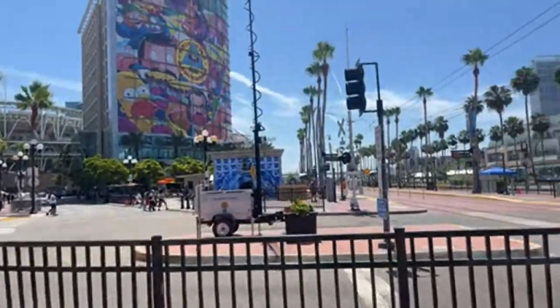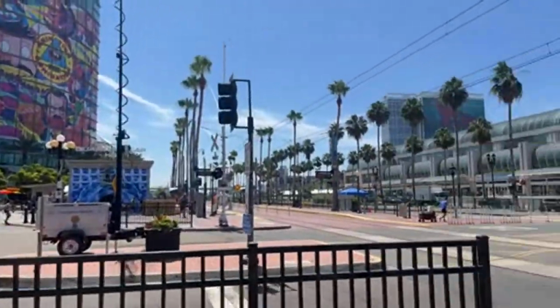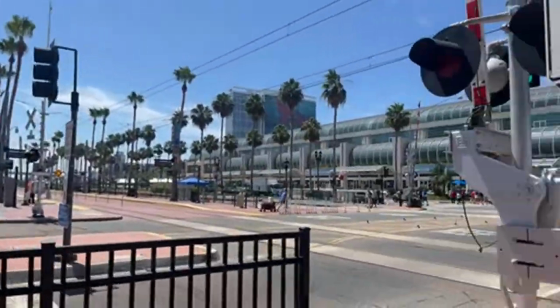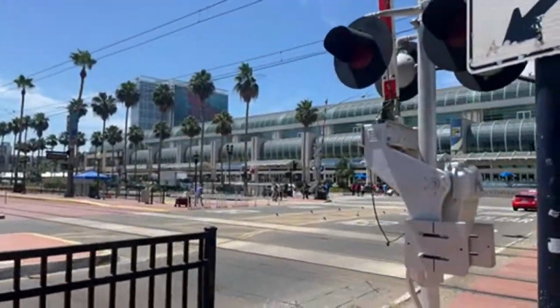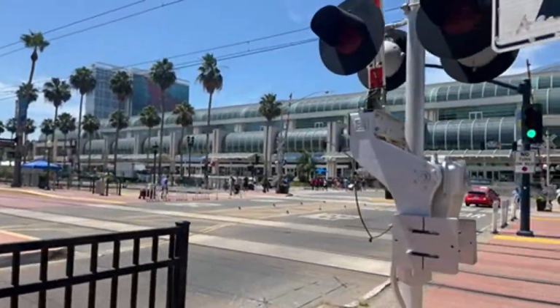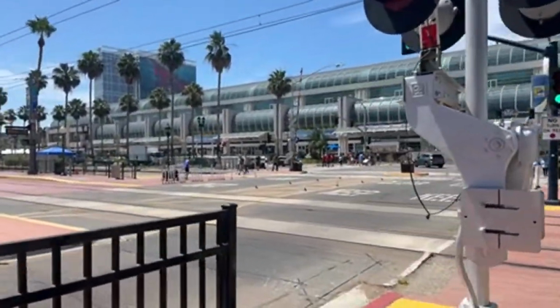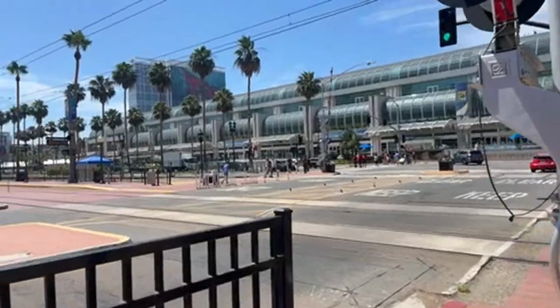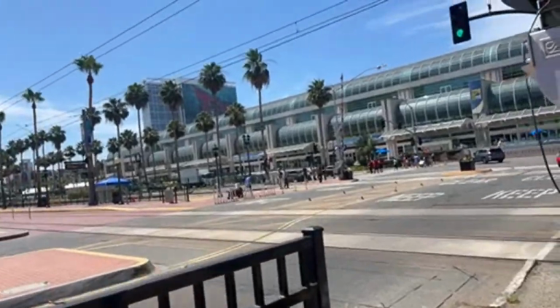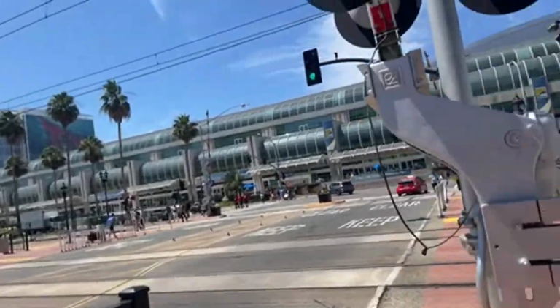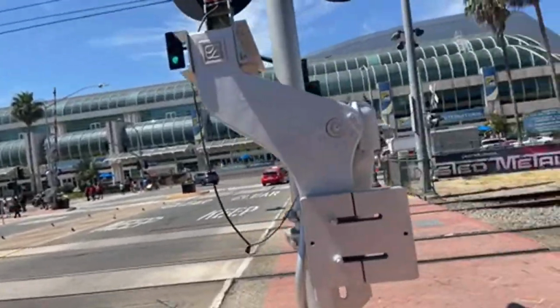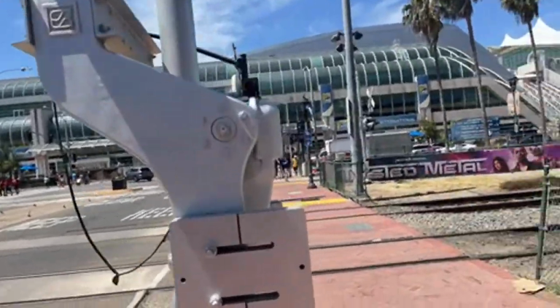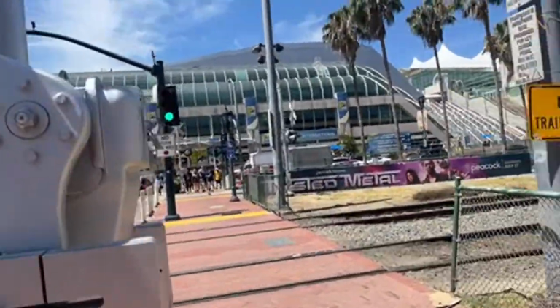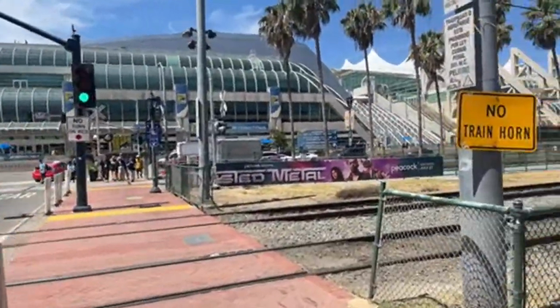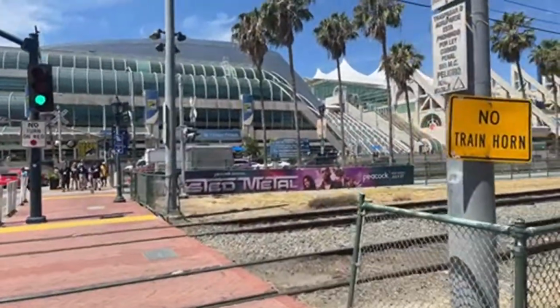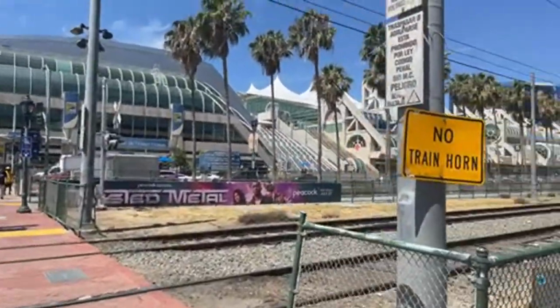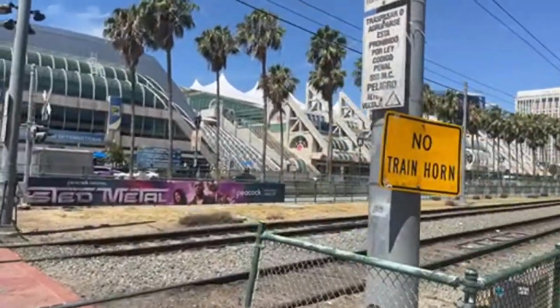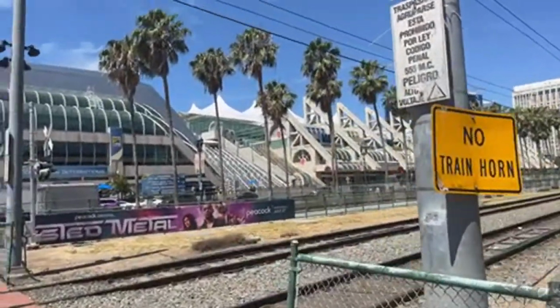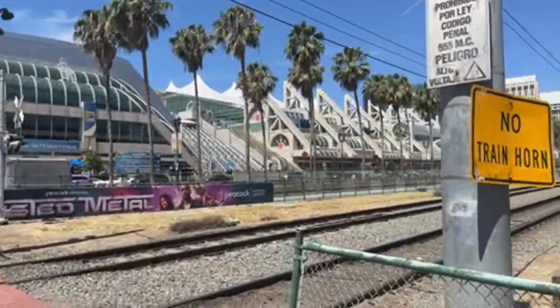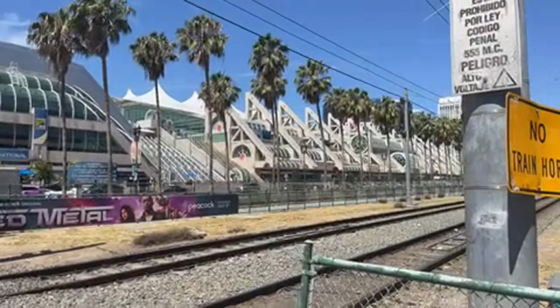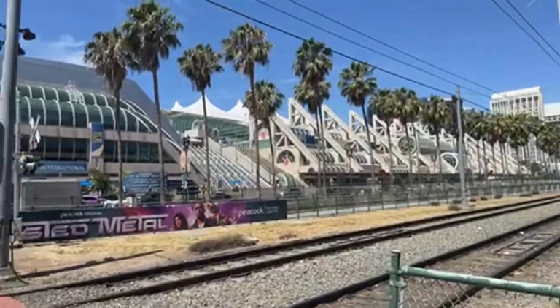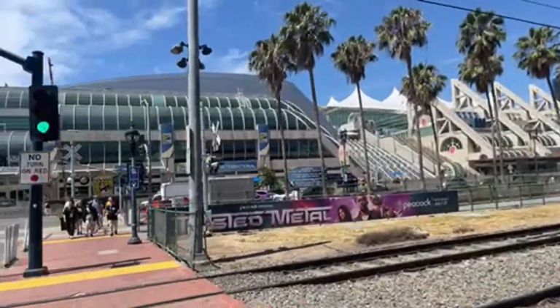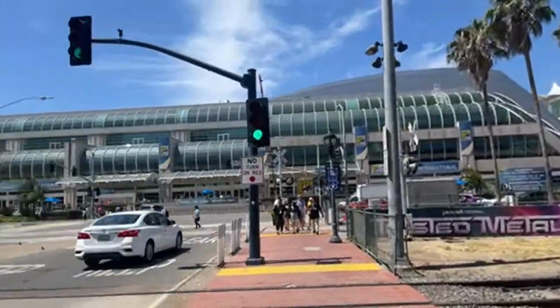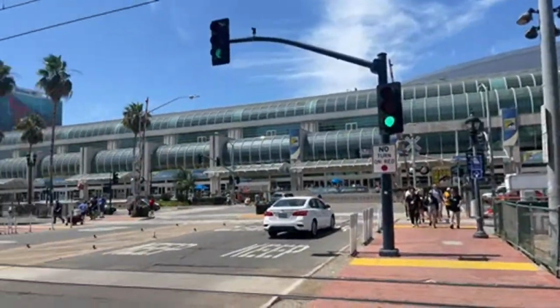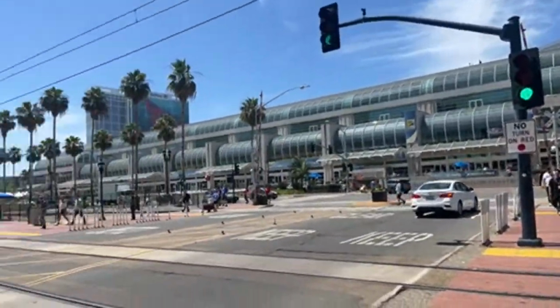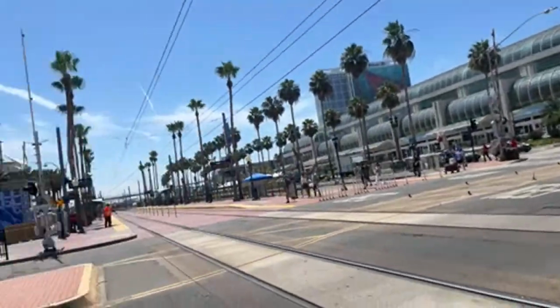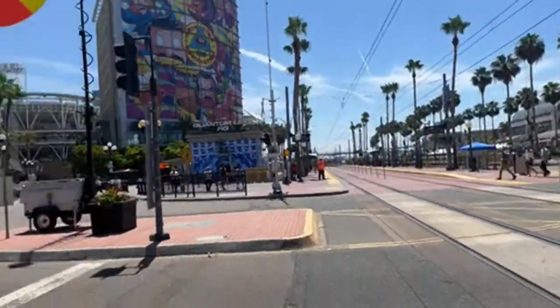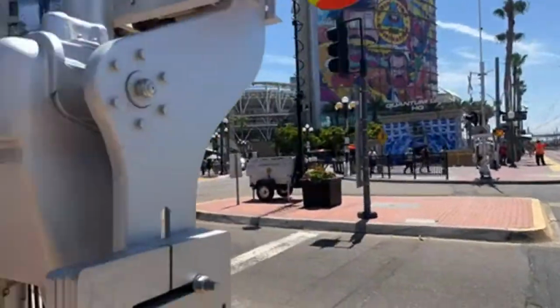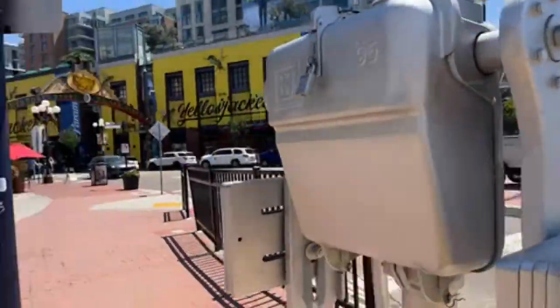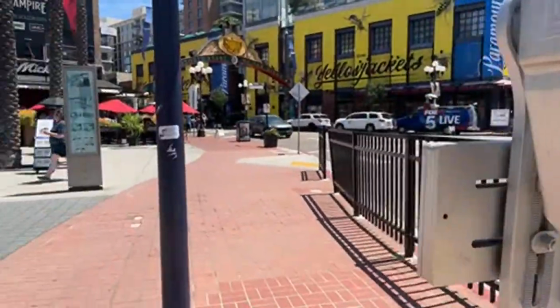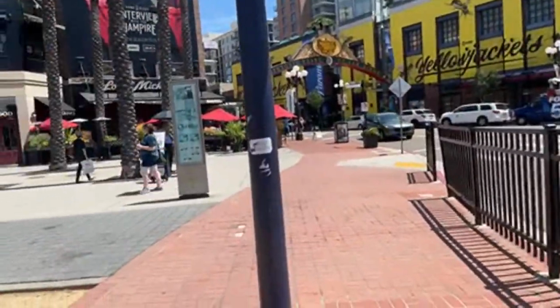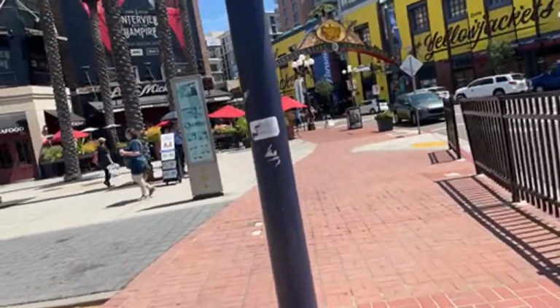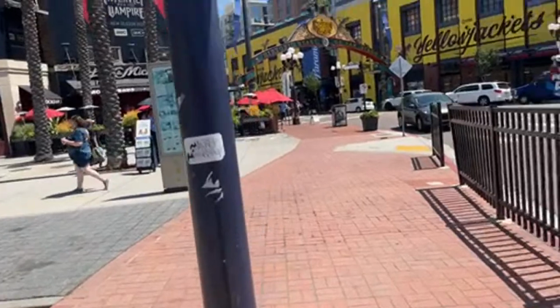So this is the convention center here. Those of you who've never been to Comic-Con San Diego, it's massive, it's big — biggest in the world. Although I heard that the one in Tokyo, Comic-Cat, is actually bigger.